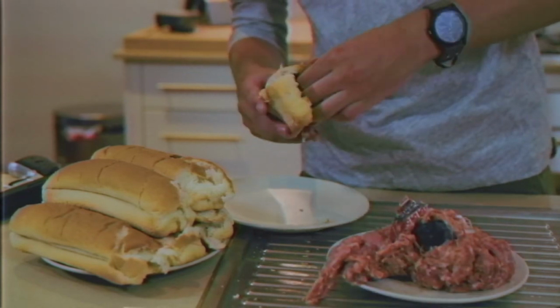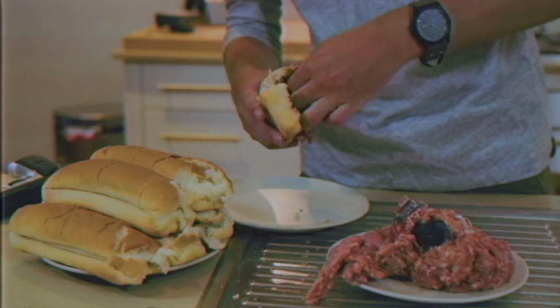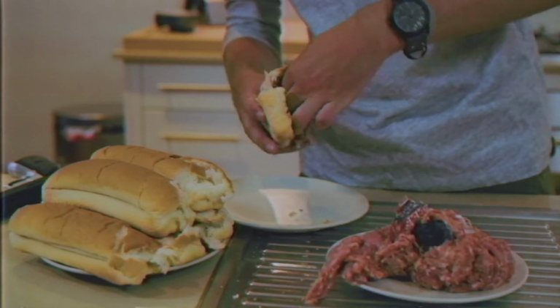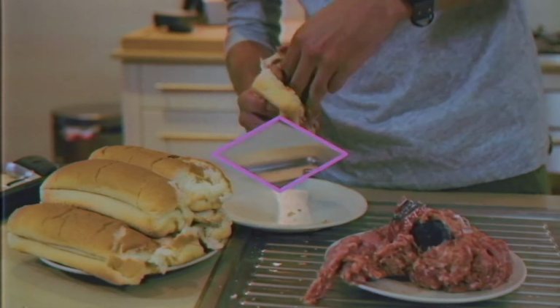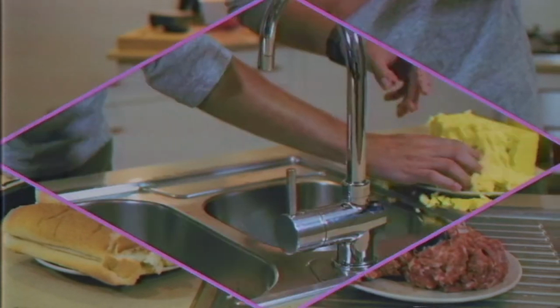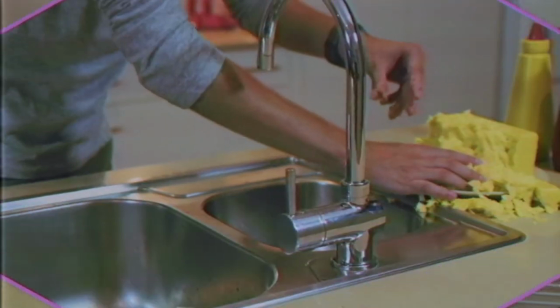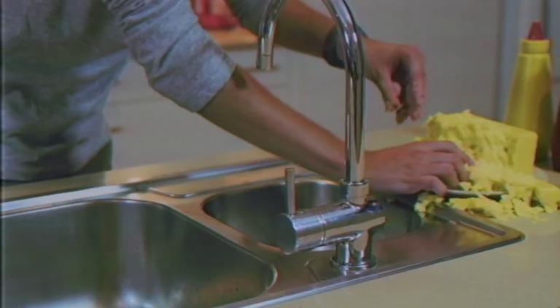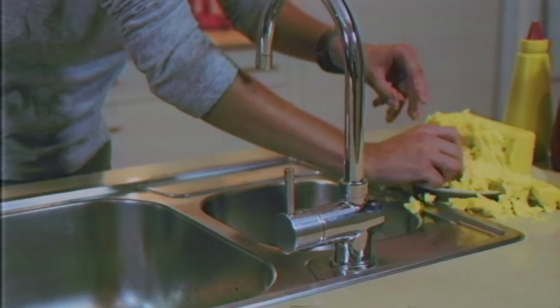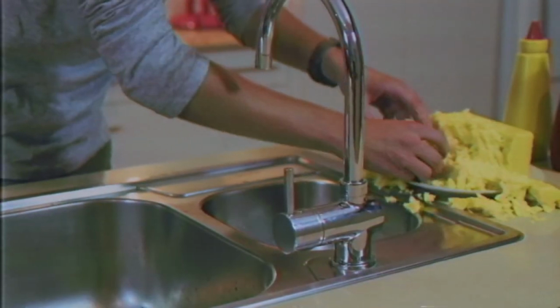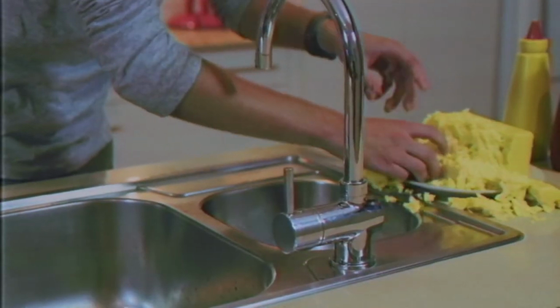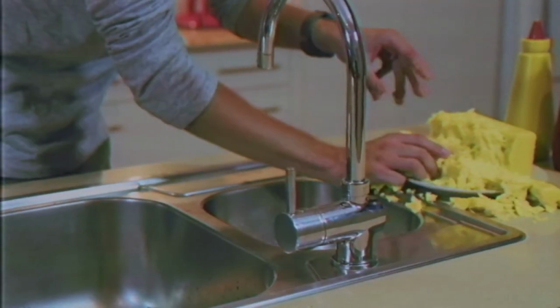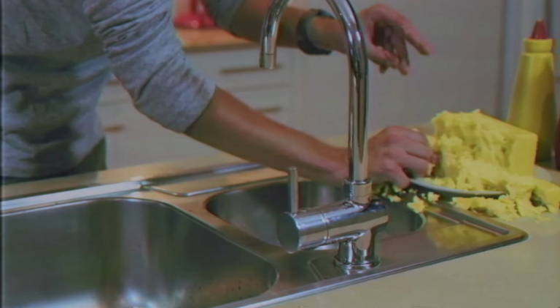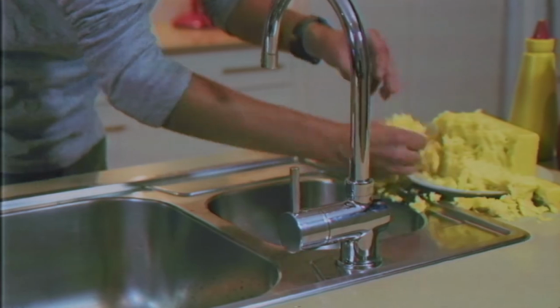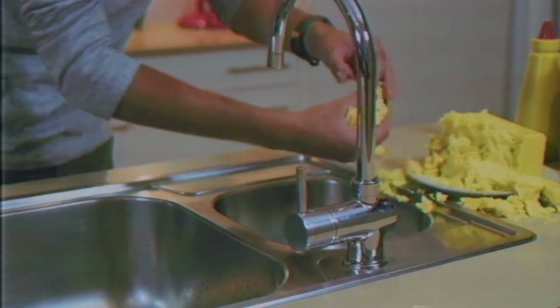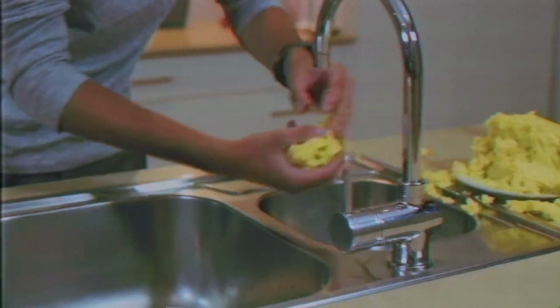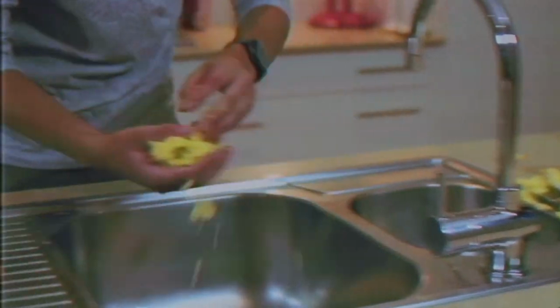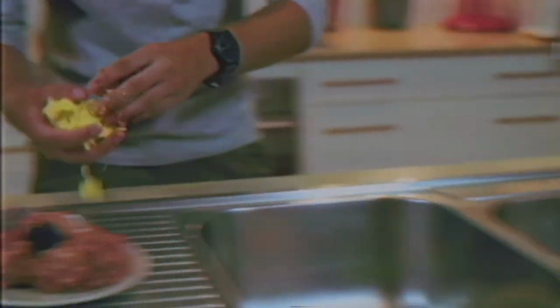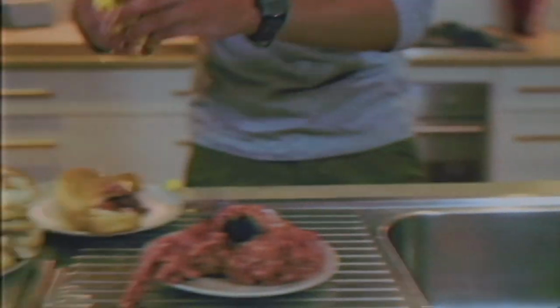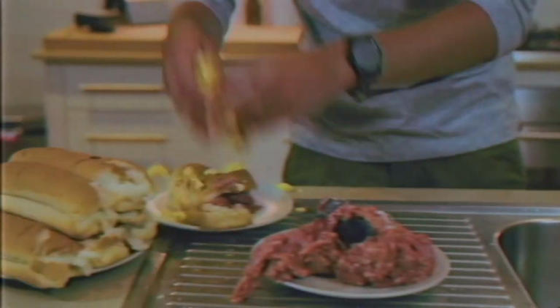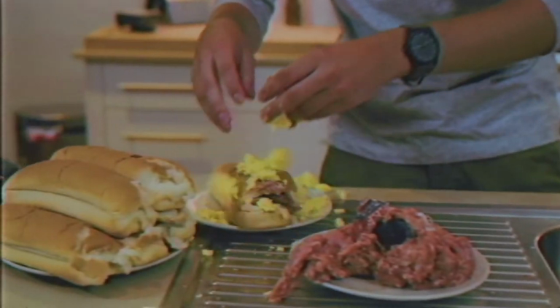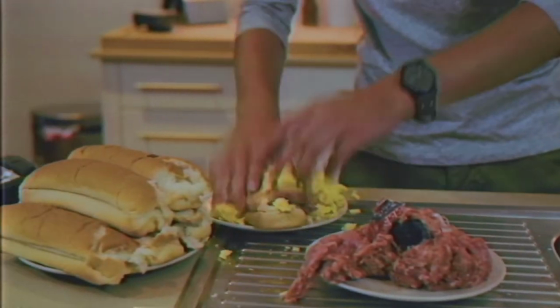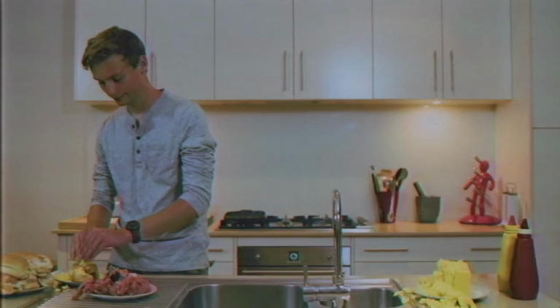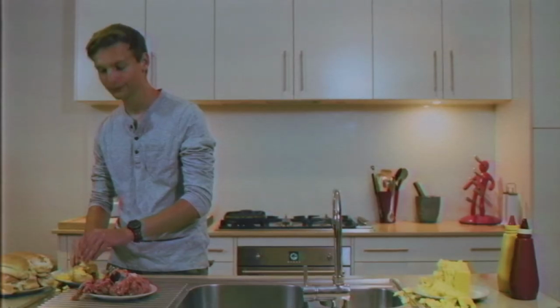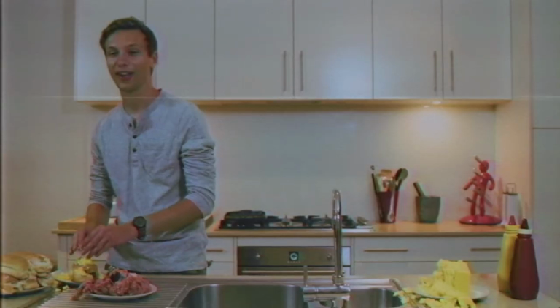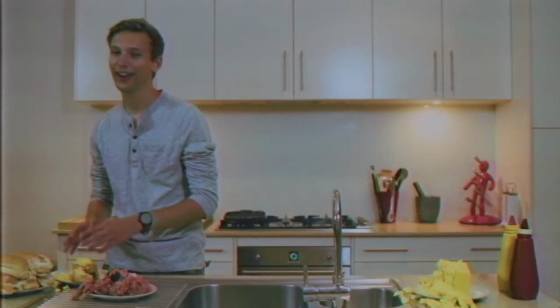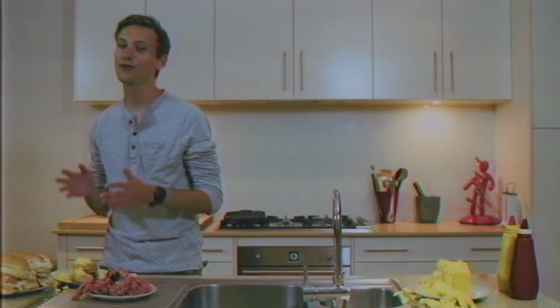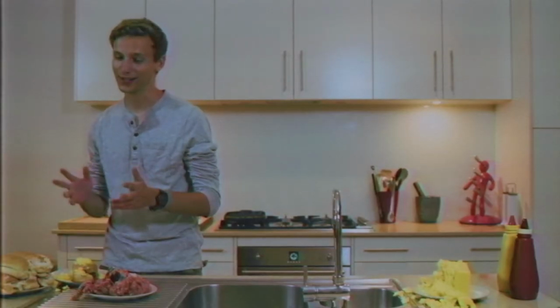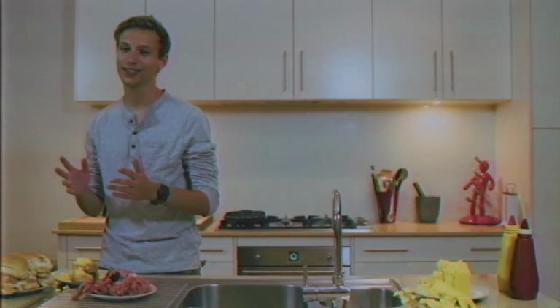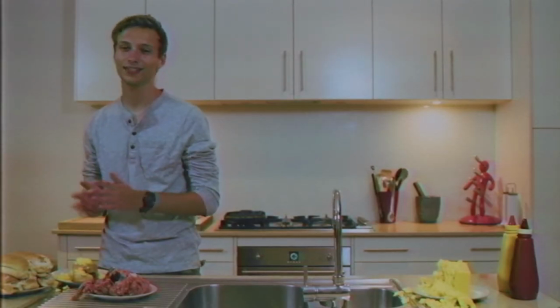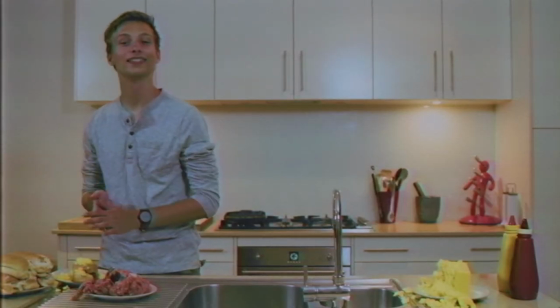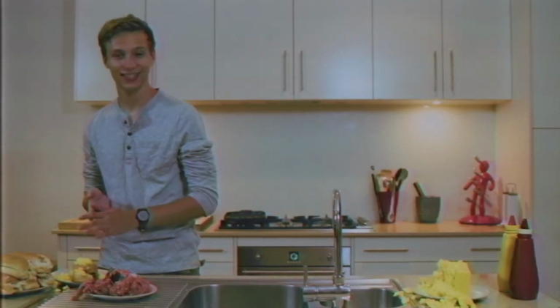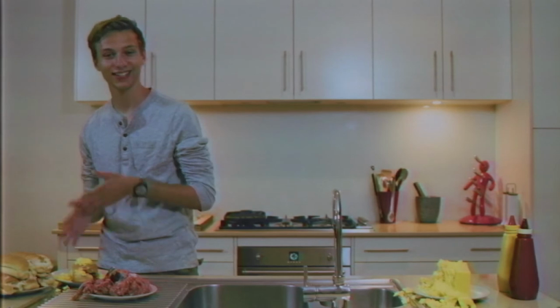Good work. You following along at home? Love the cheese. And now, we season to taste.